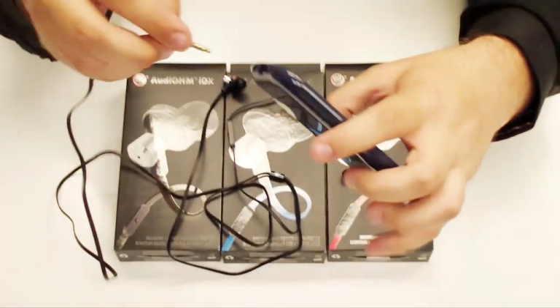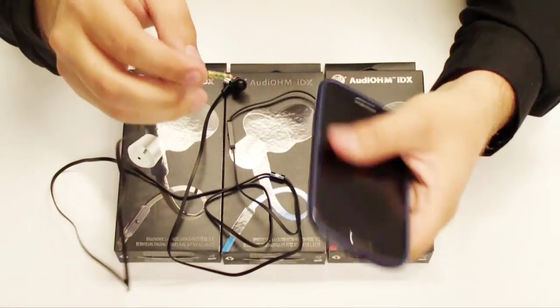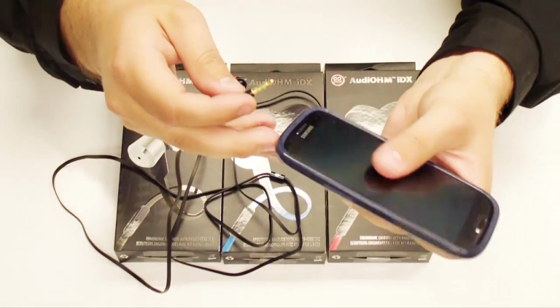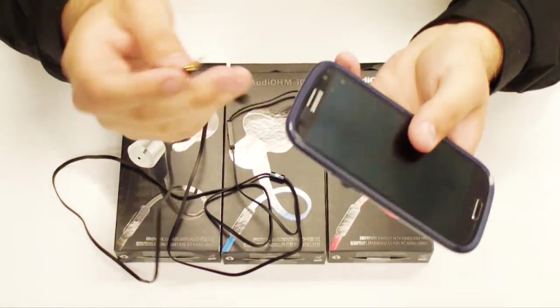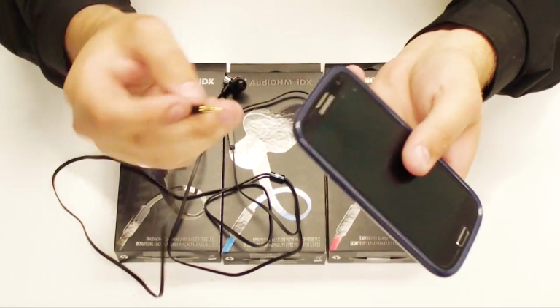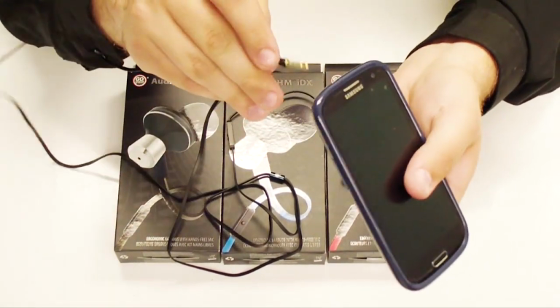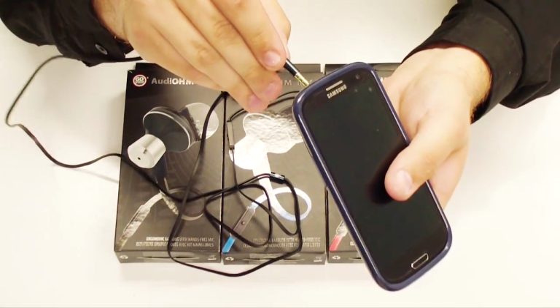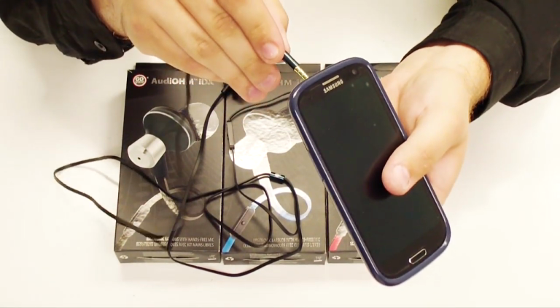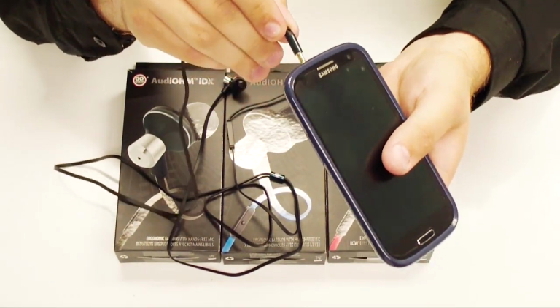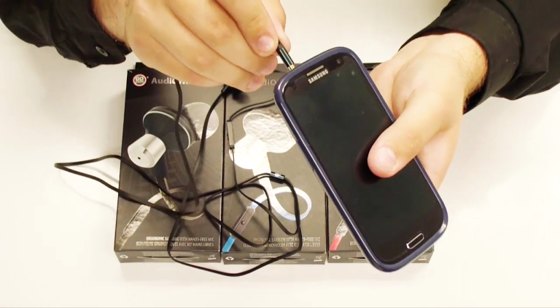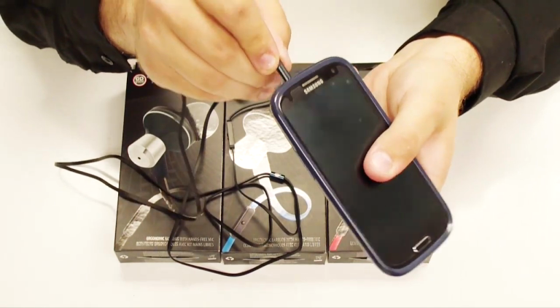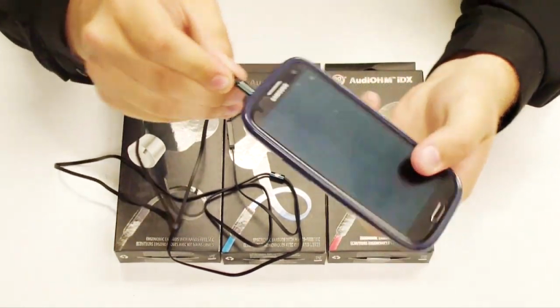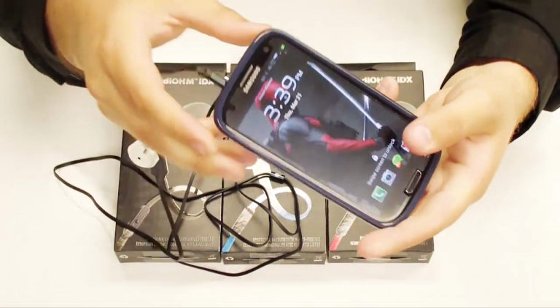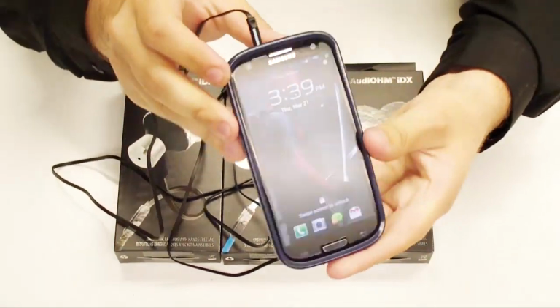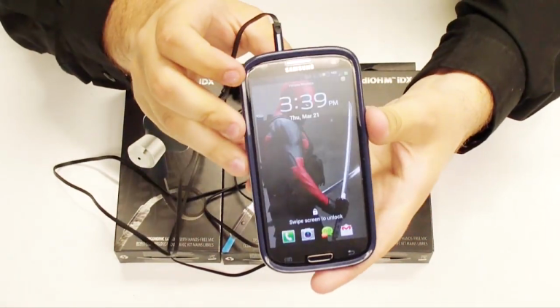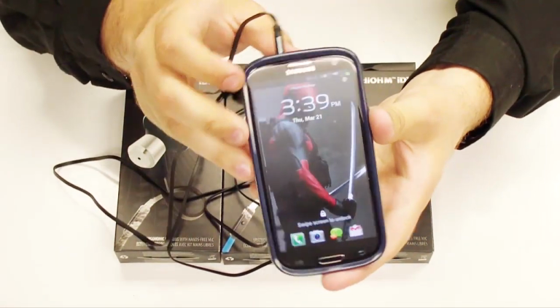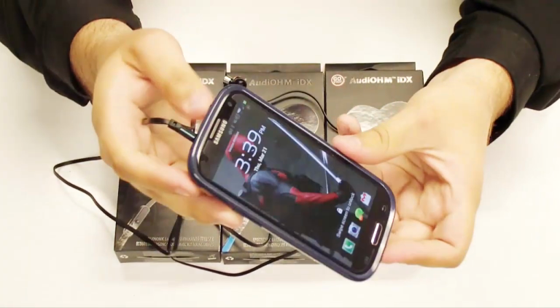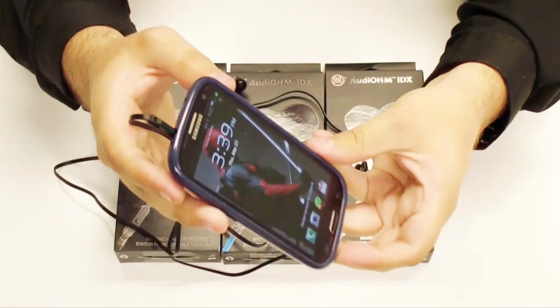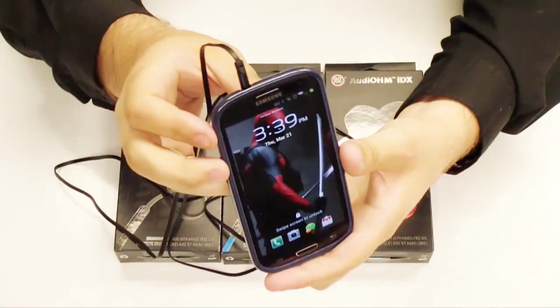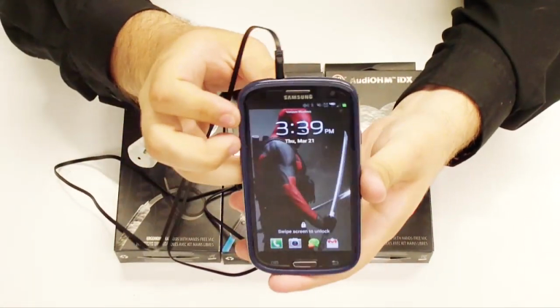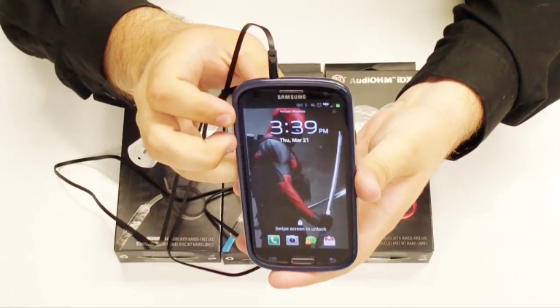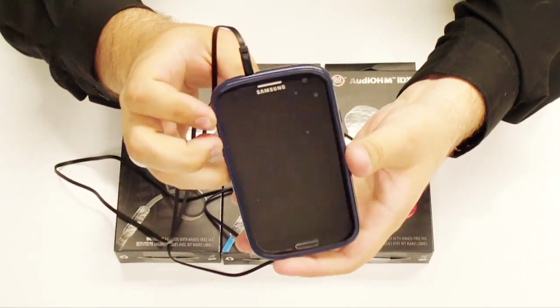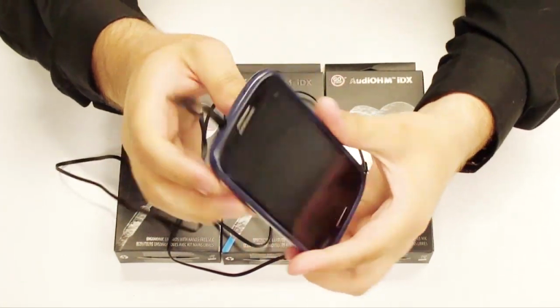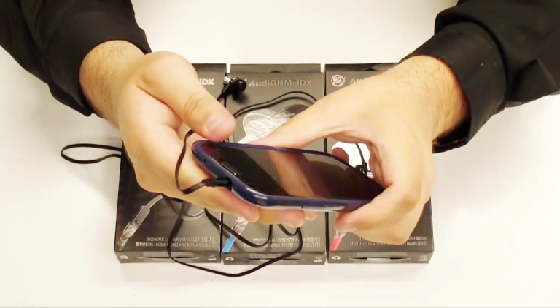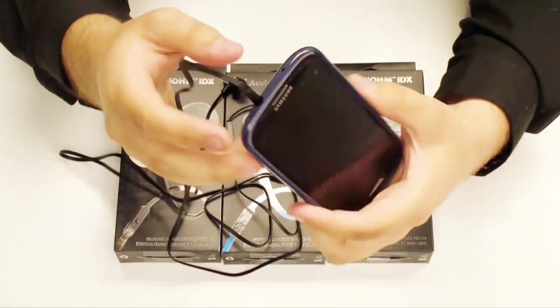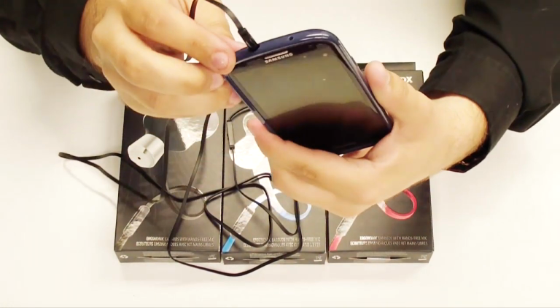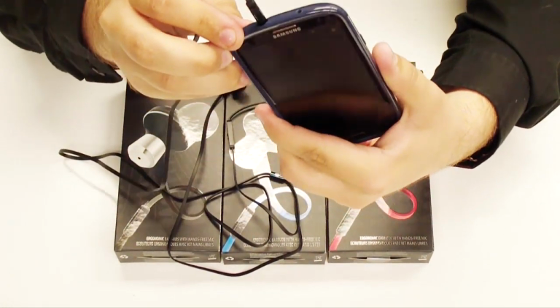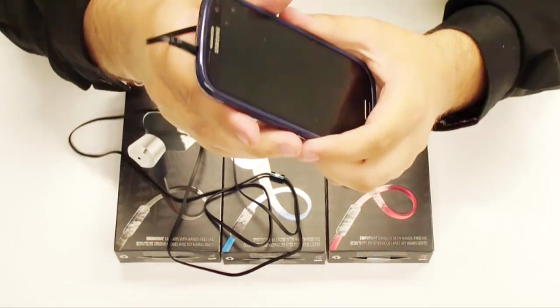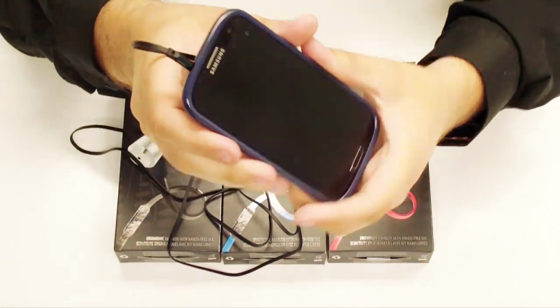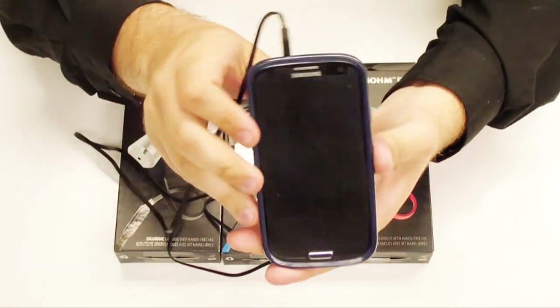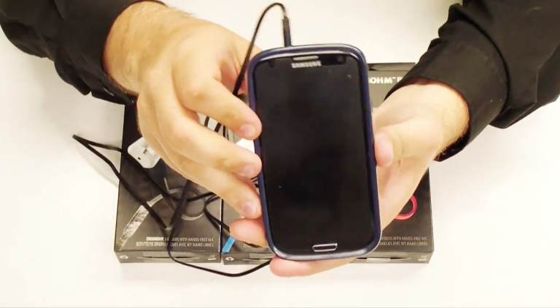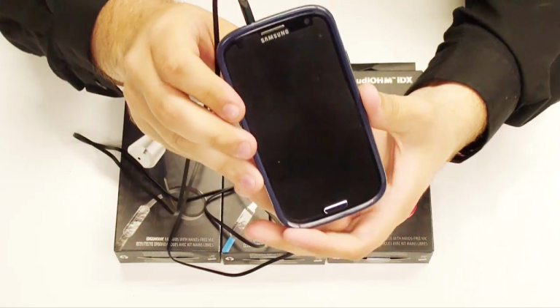Very simple to use. They are compatible with any smartphone, MP3 player, computer, DVD player, tablet — anything with a 3.5 auxiliary in. It allows you to listen to your music. Simply plug it in and press play and you're good to go.